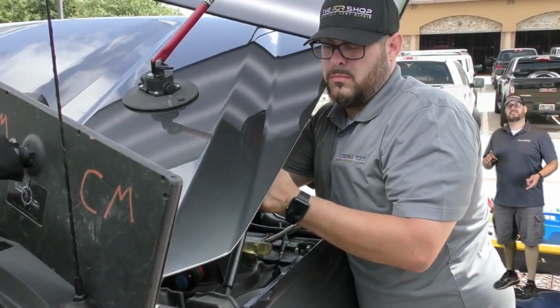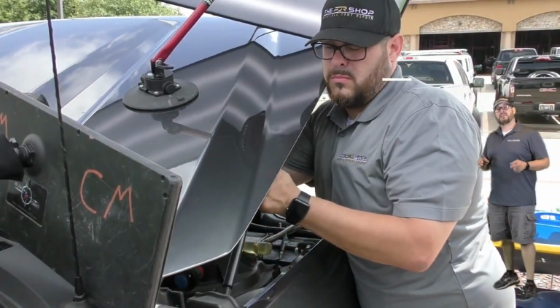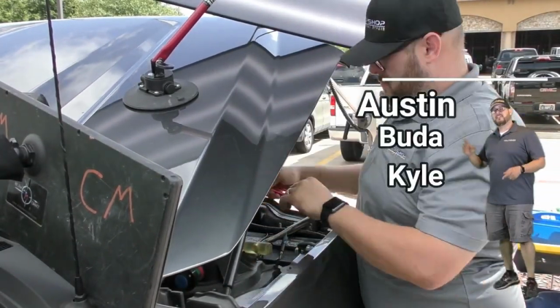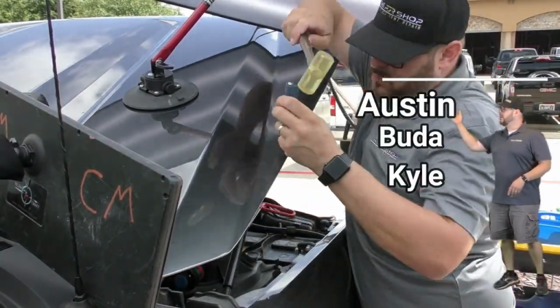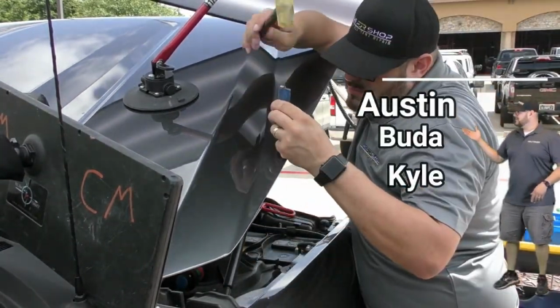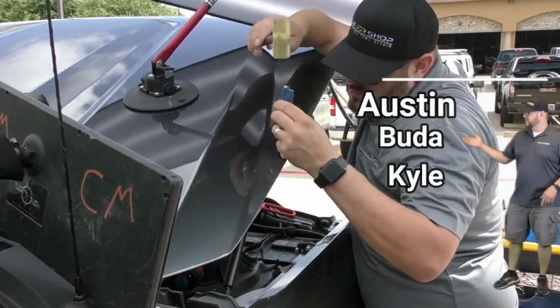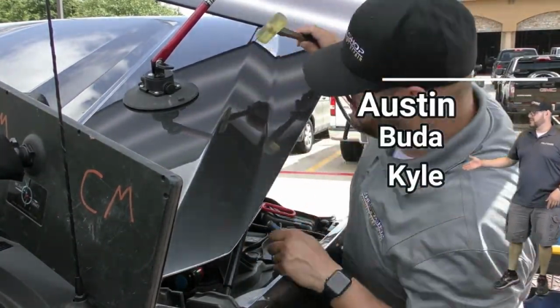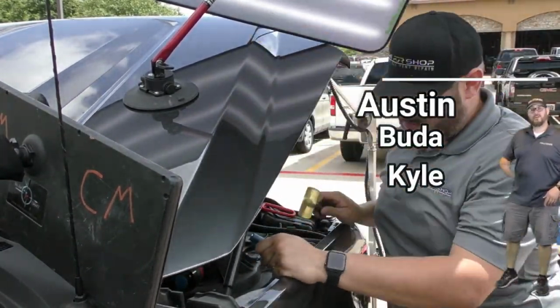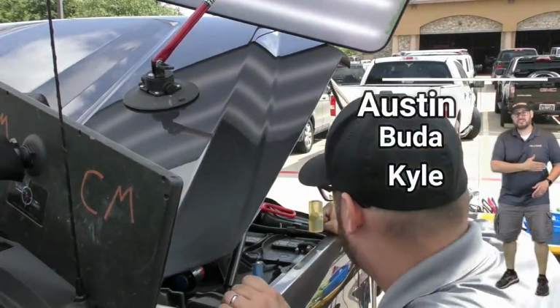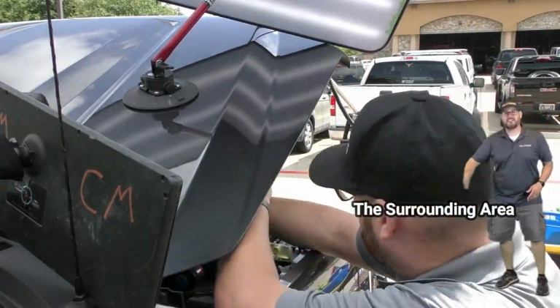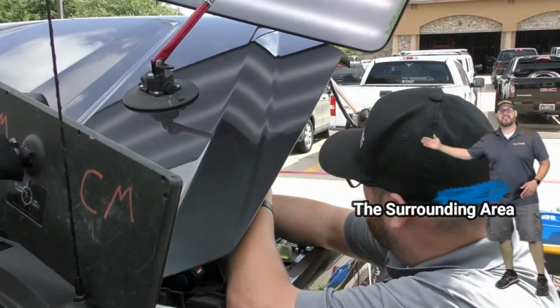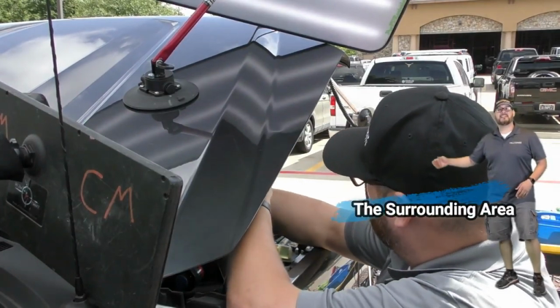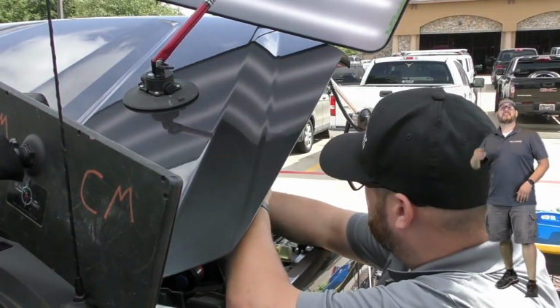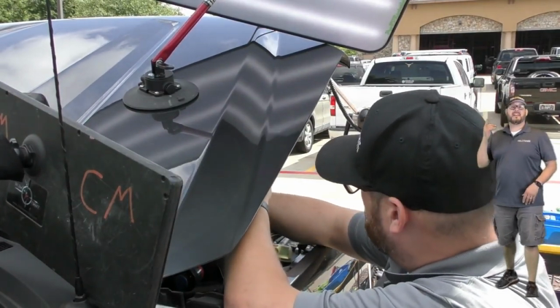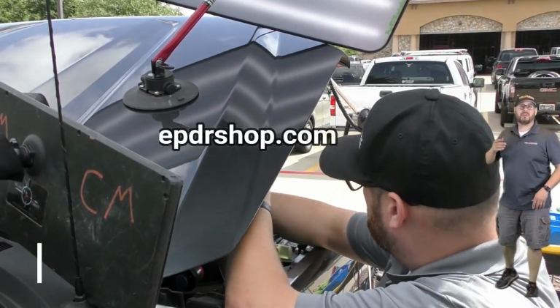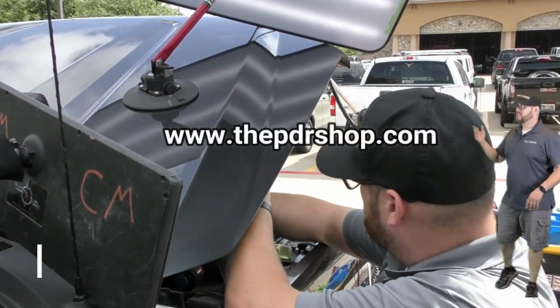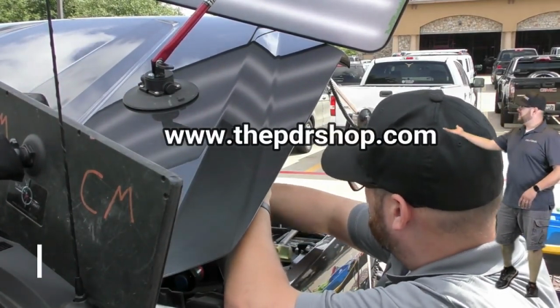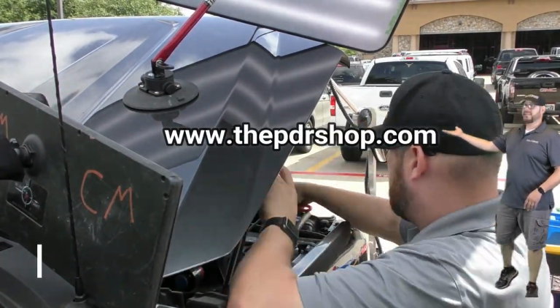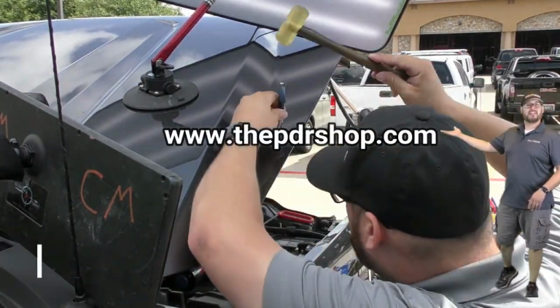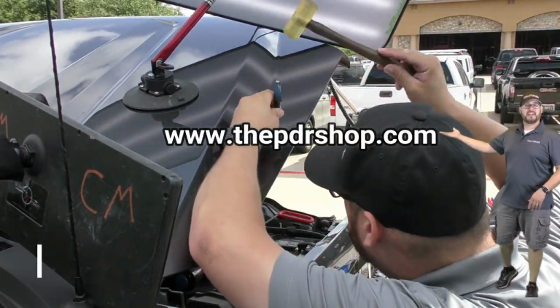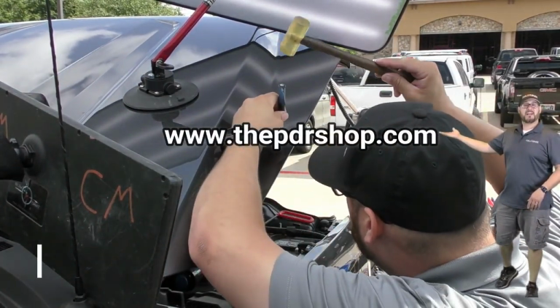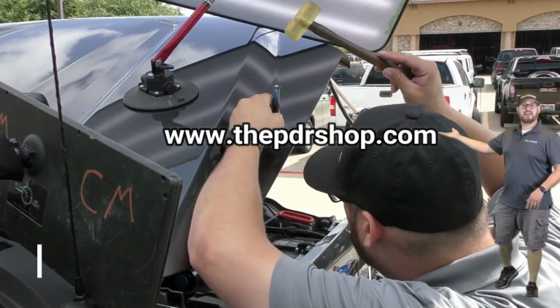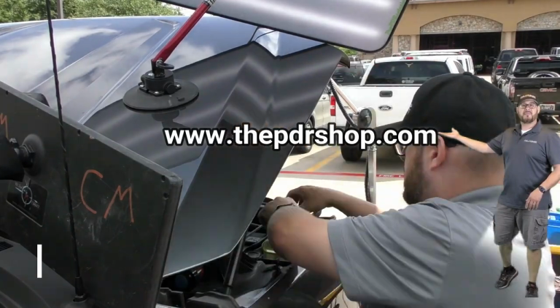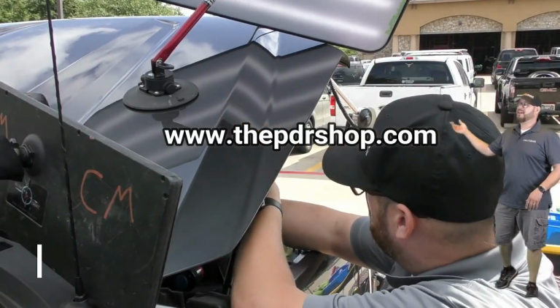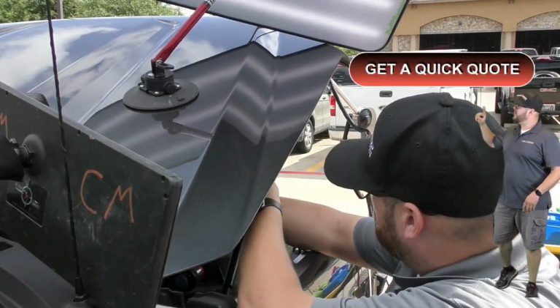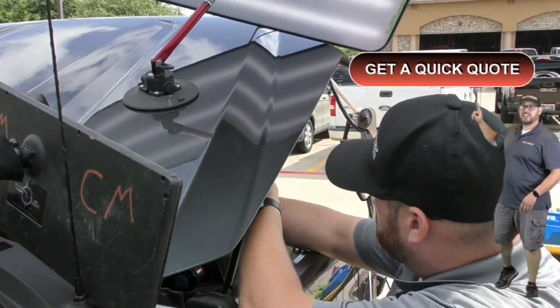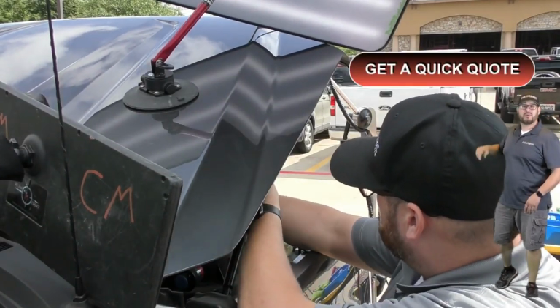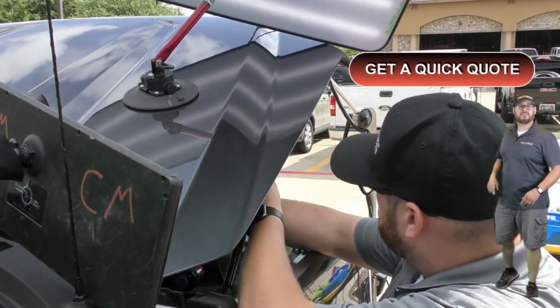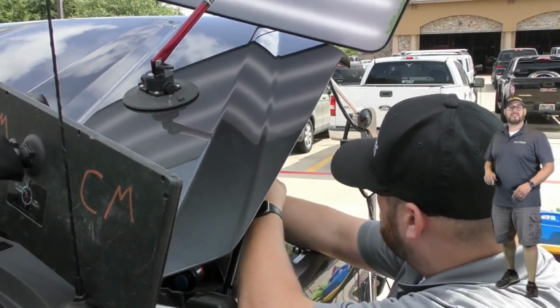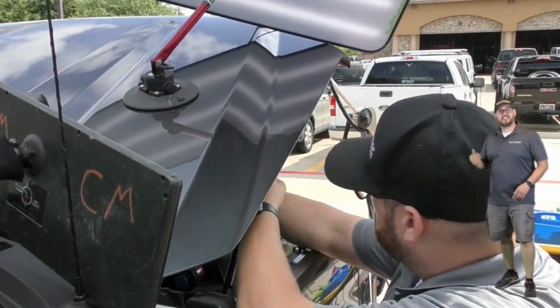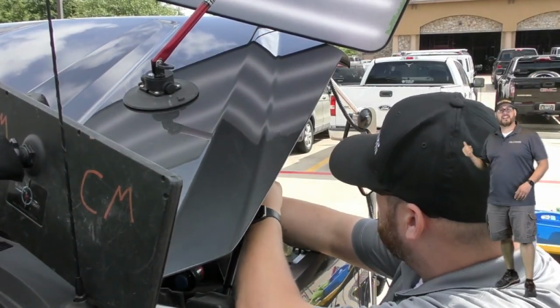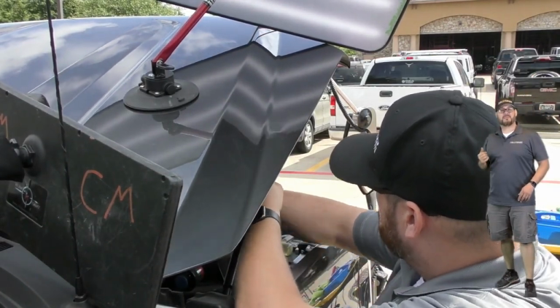If you live in Austin, Buda, Kyle, or the surrounding areas, hop on over to www.thepdrshop.com and click on 'Get a Quick Quote.' Now let's check out this repair.